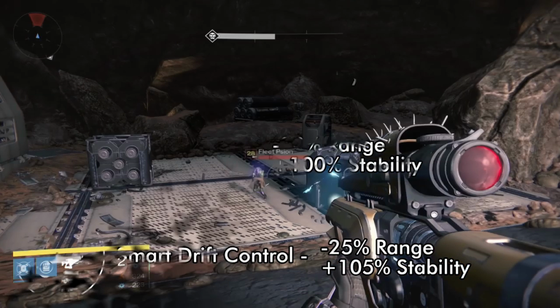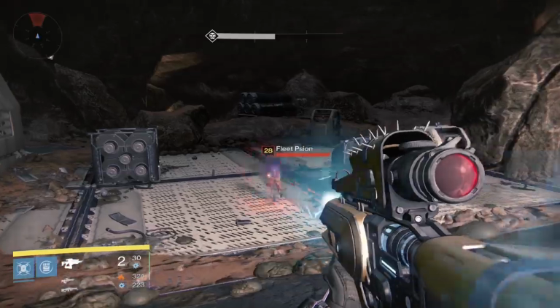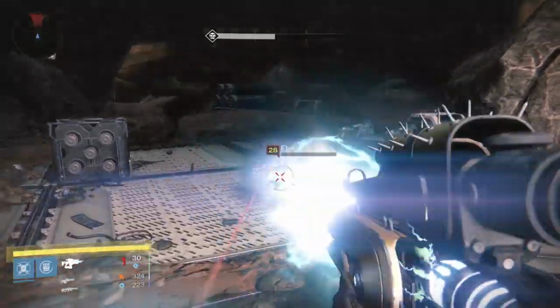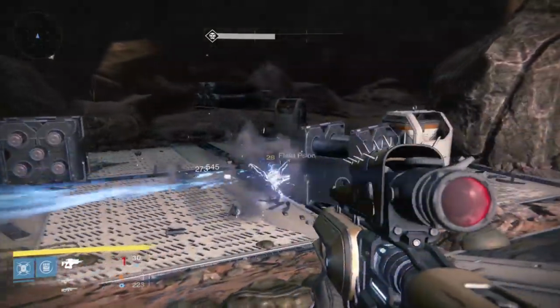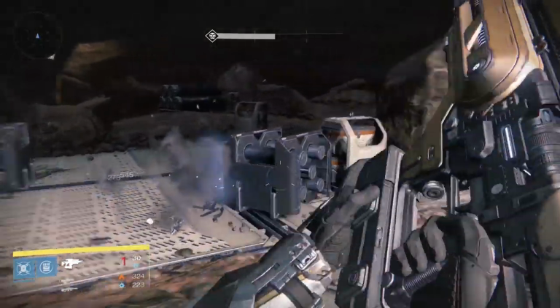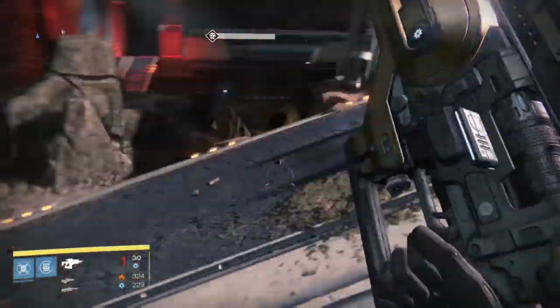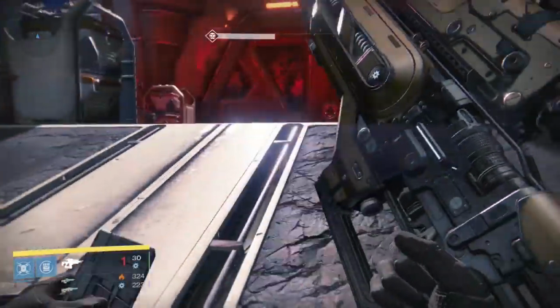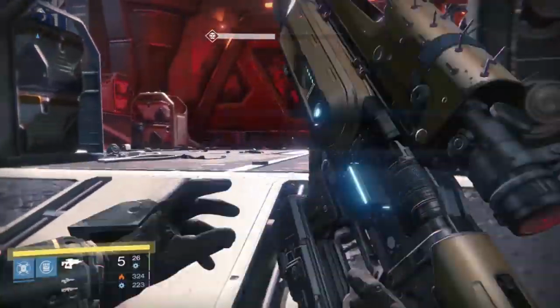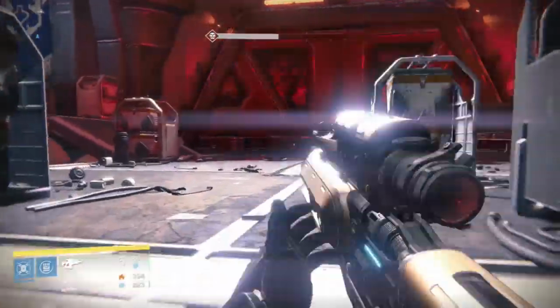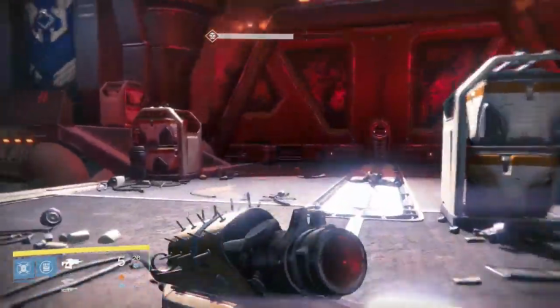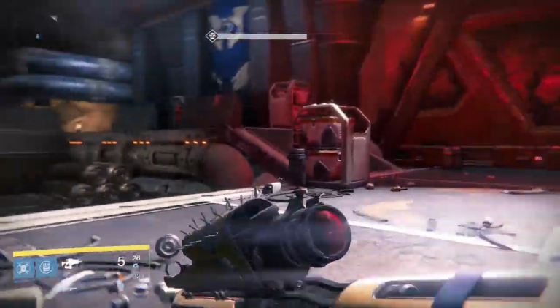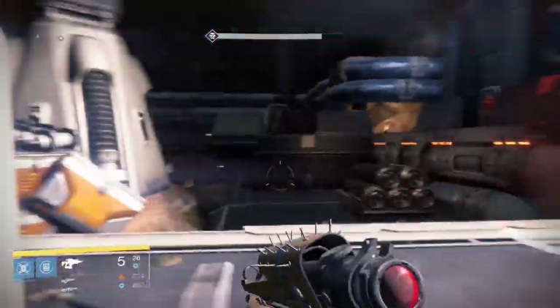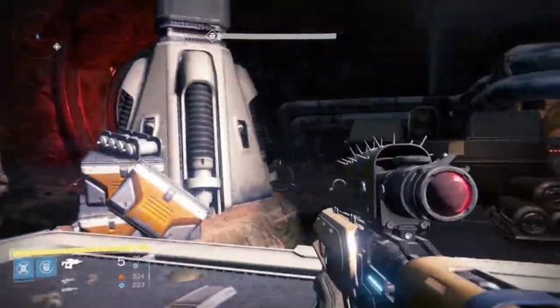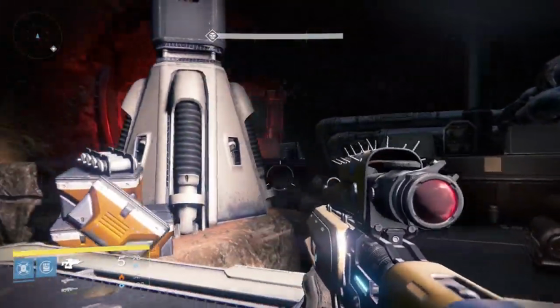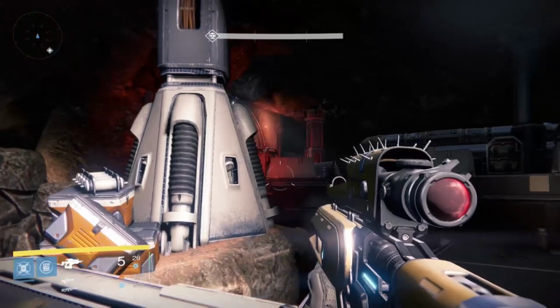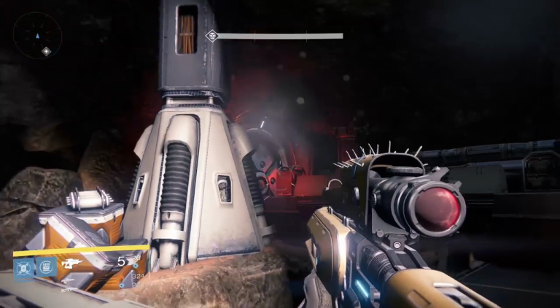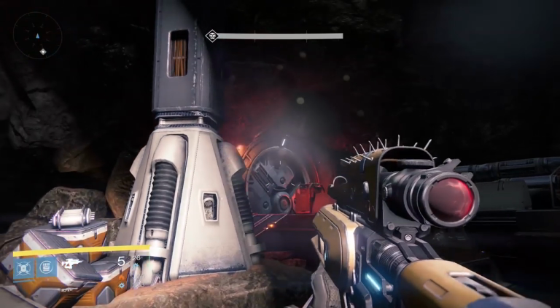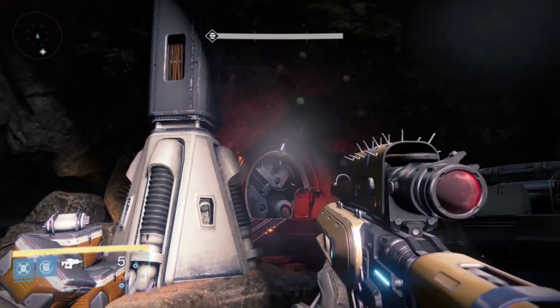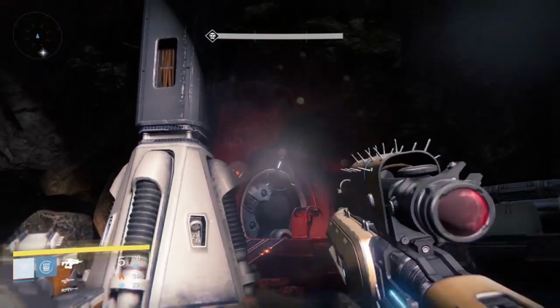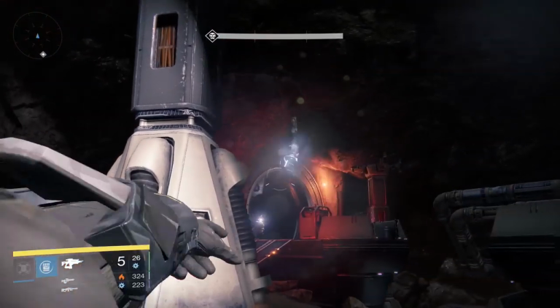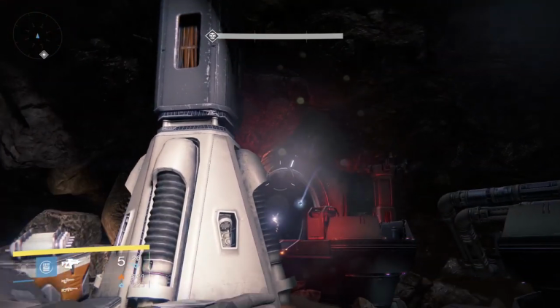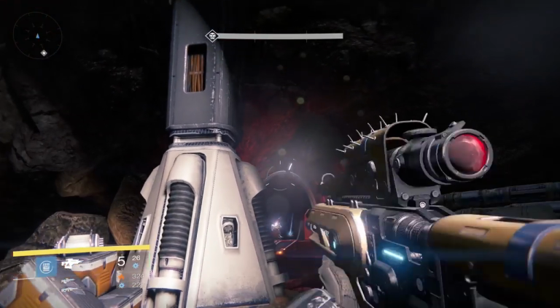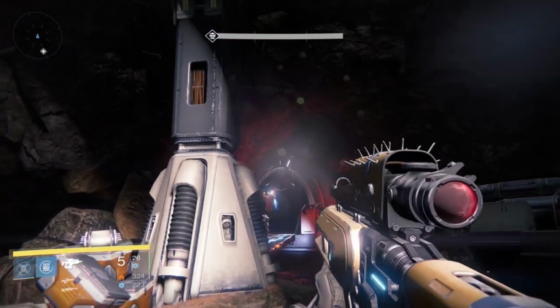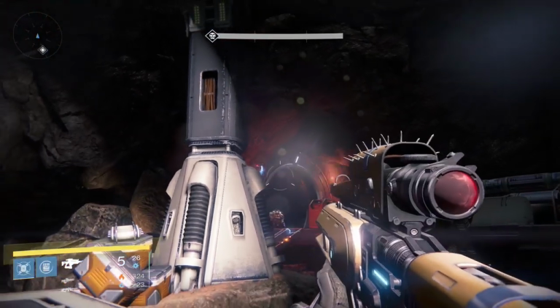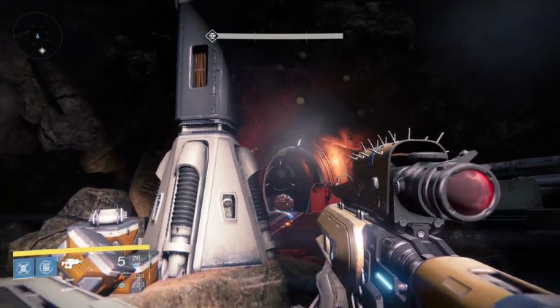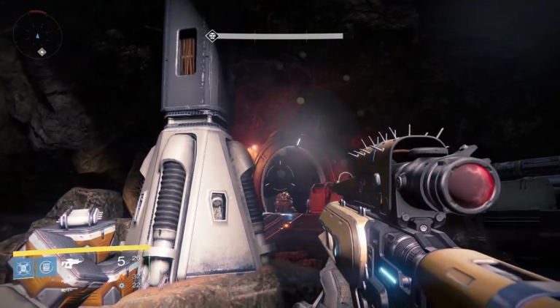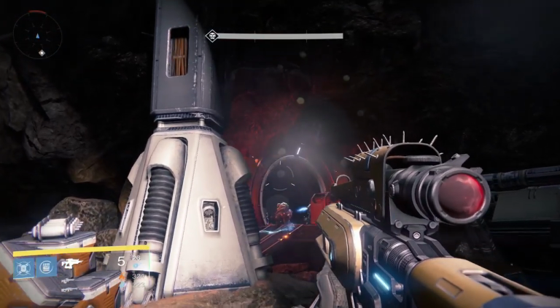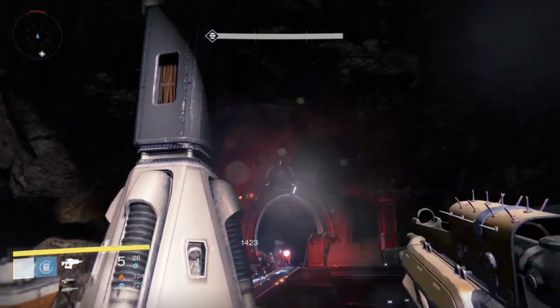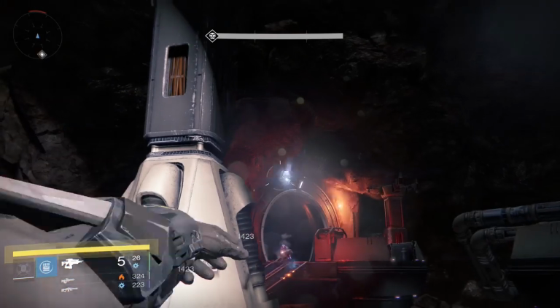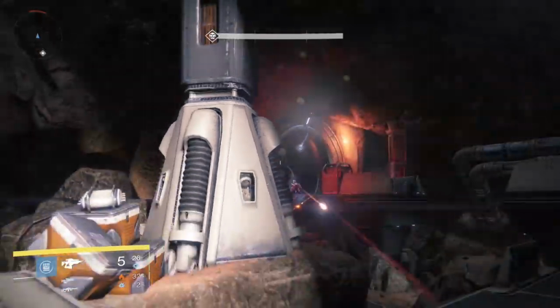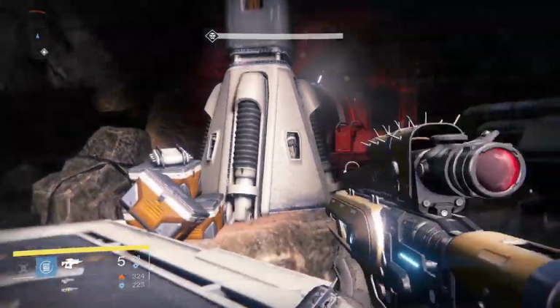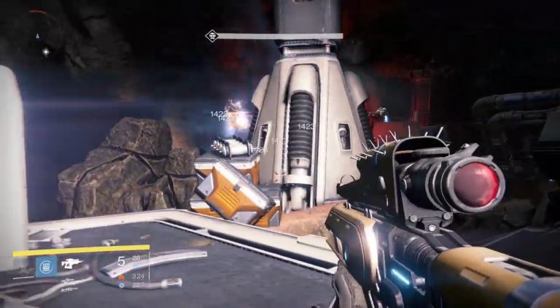Hip Fire is Plan C's first bonus, which gives bonus accuracy while aiming from the hip. In certain close range situations, this saves you time that you'd normally spend scoping in.